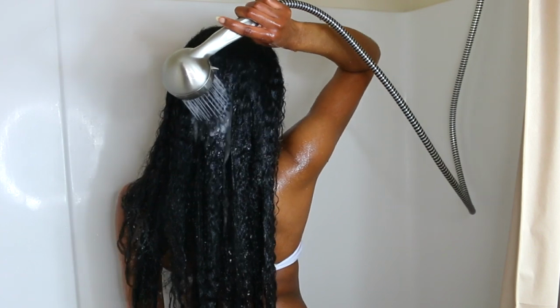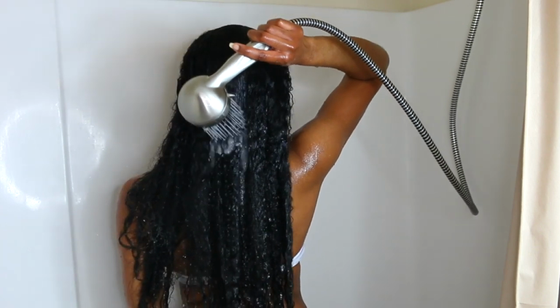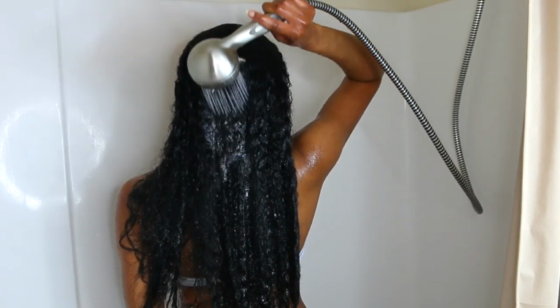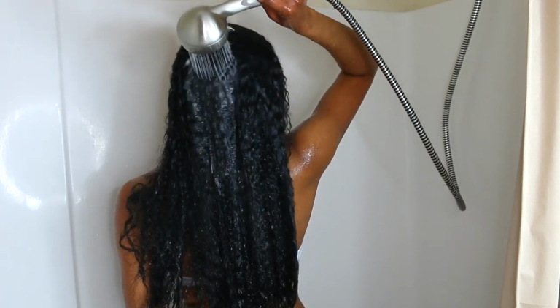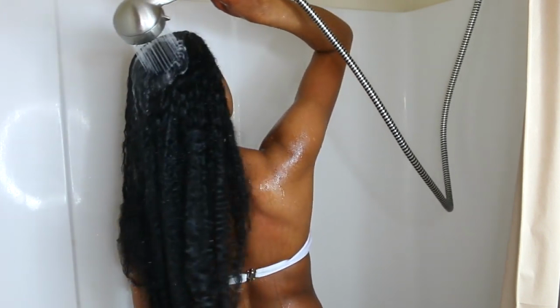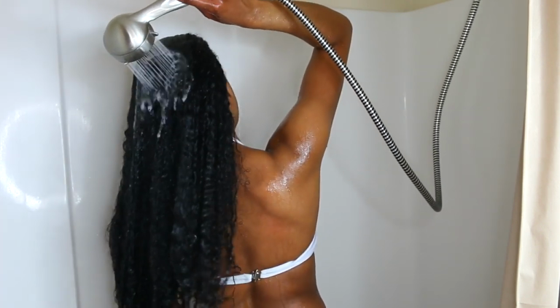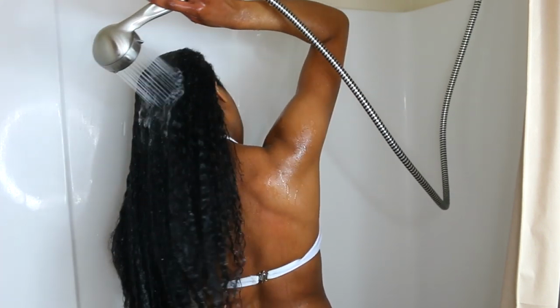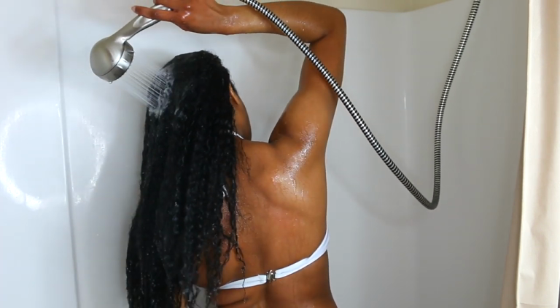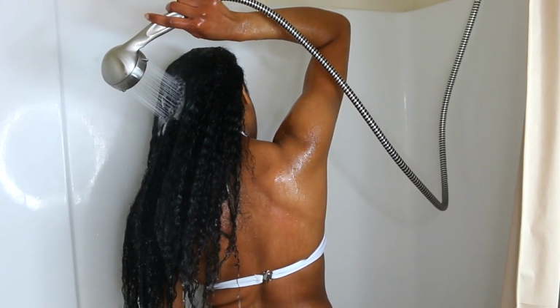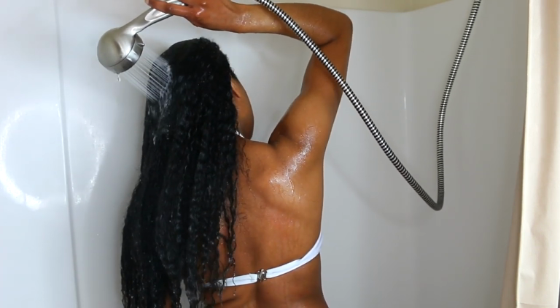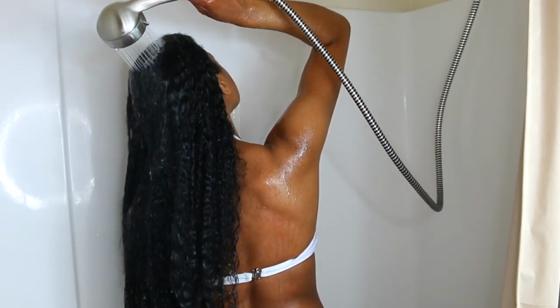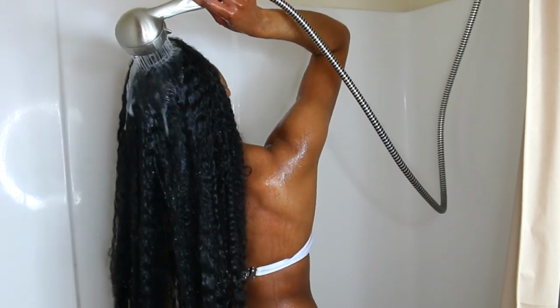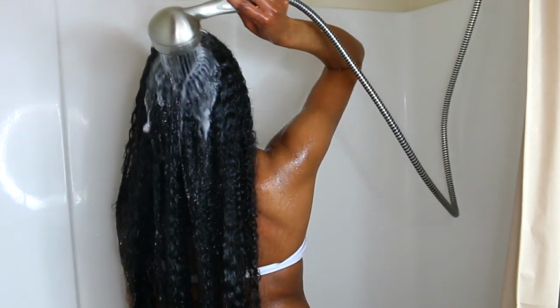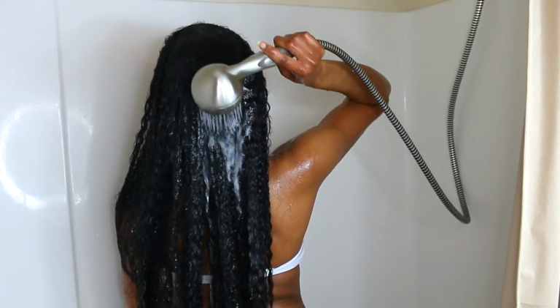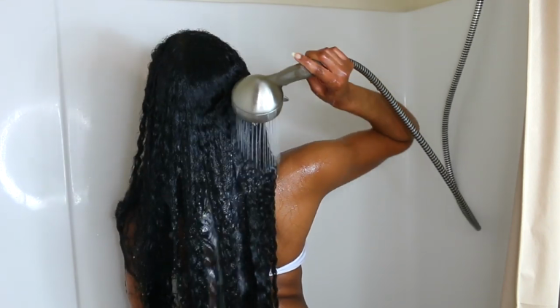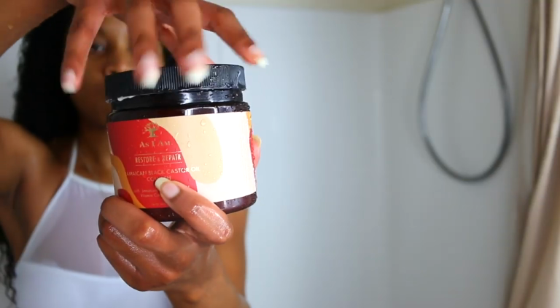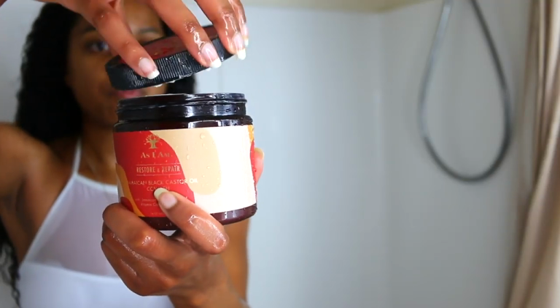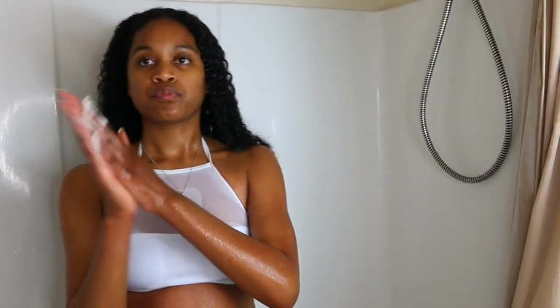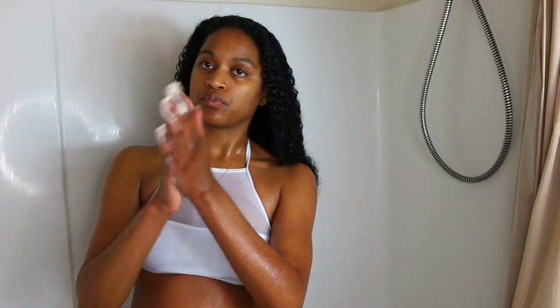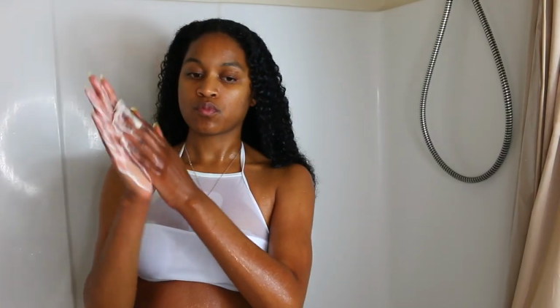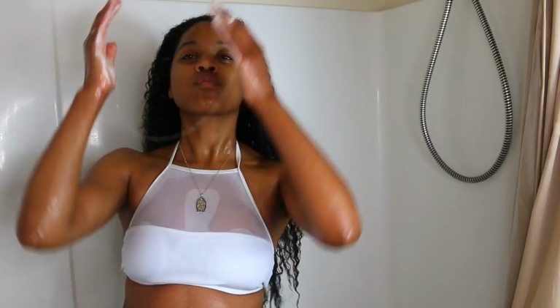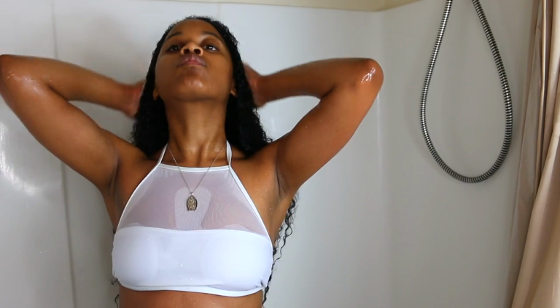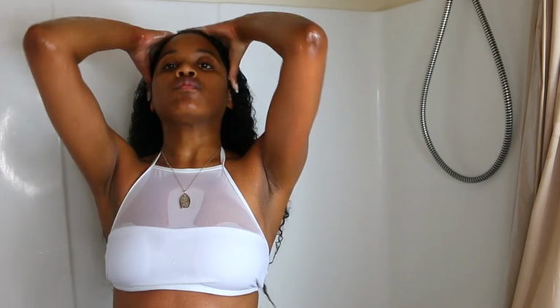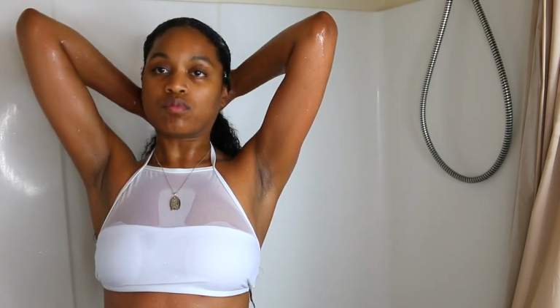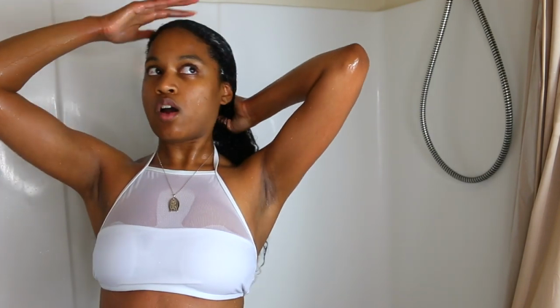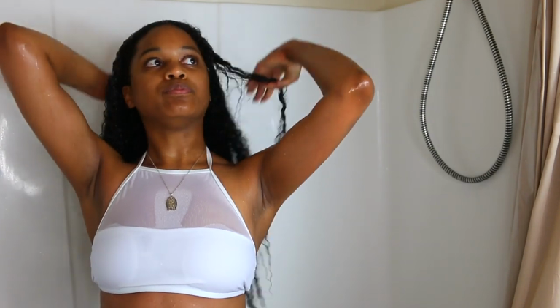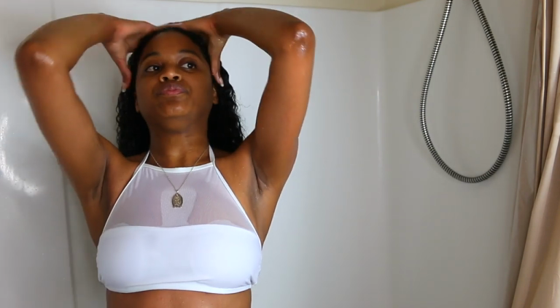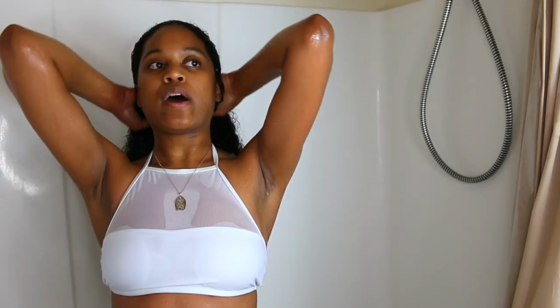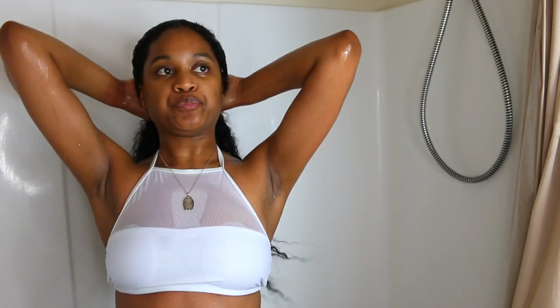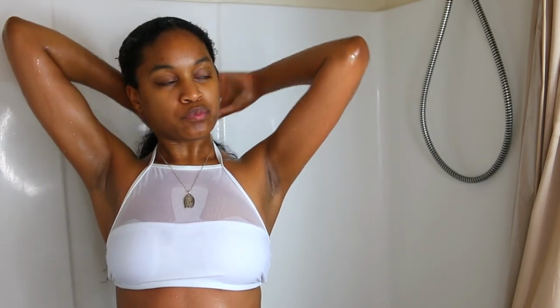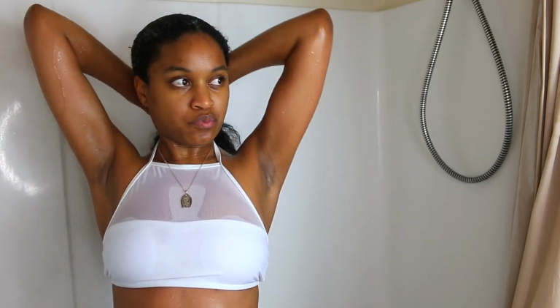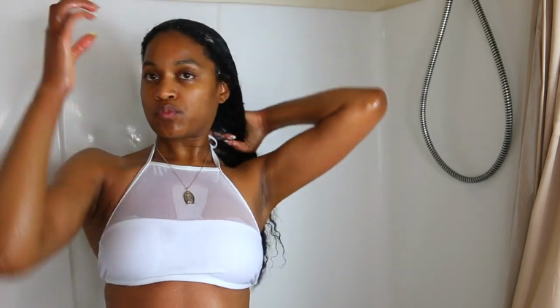So the first thing I like to do is saturate my hair with water. This is nothing new, you guys see me do it all the time. Saturating your hair with water is key to me because it does make for a really easy foundation for the products to actually work on your hair as well as they're supposed to.